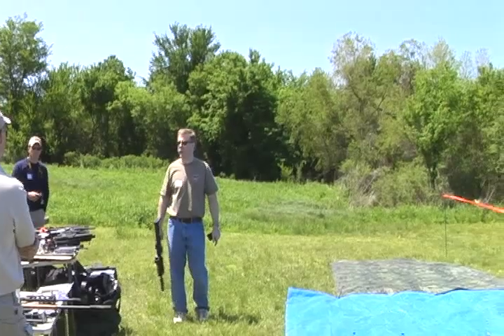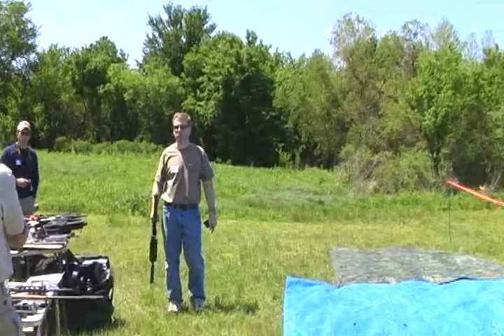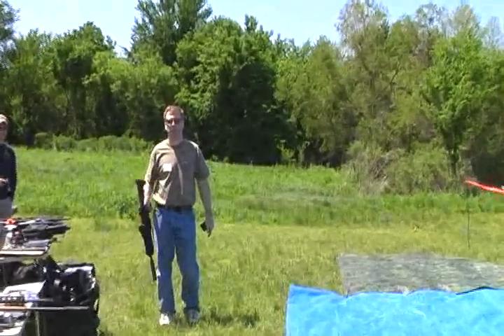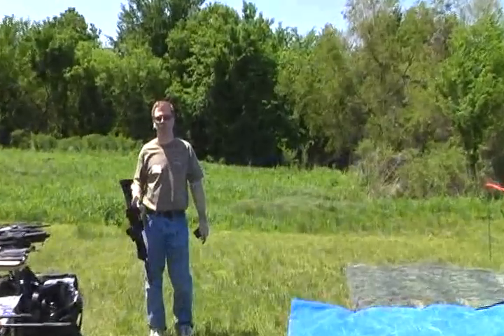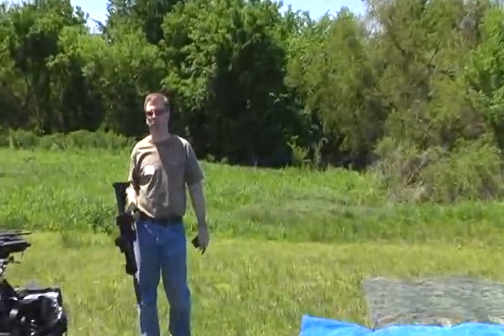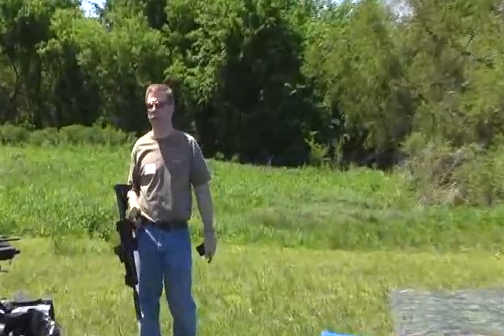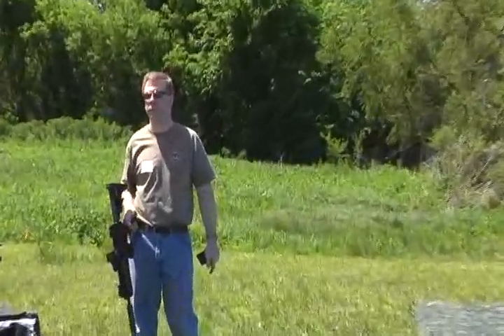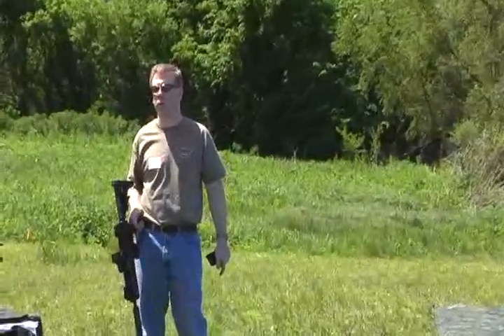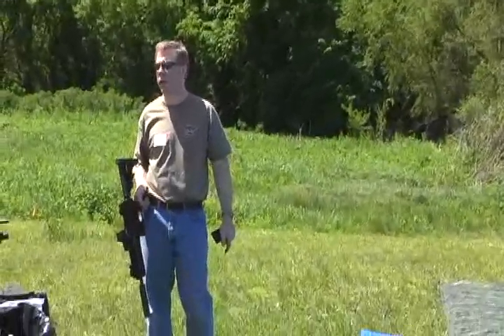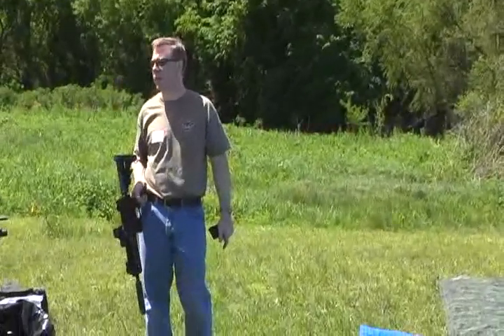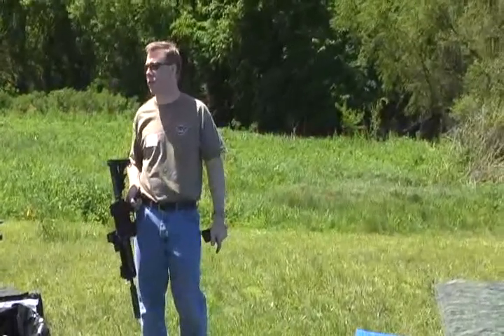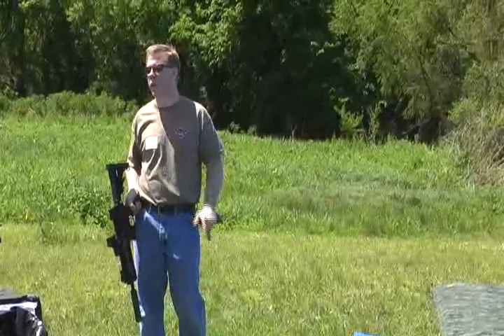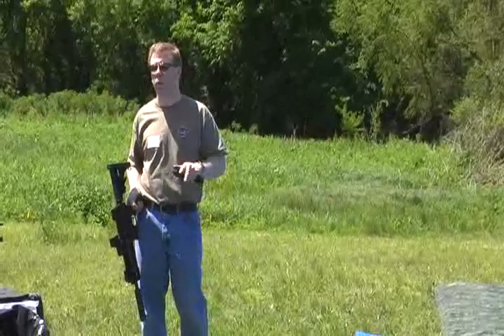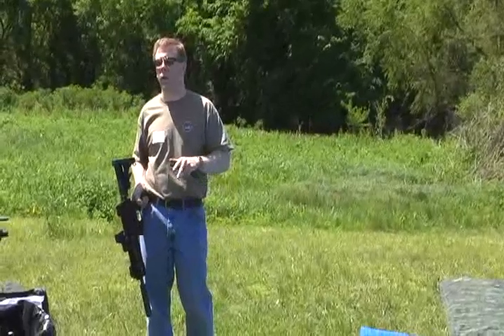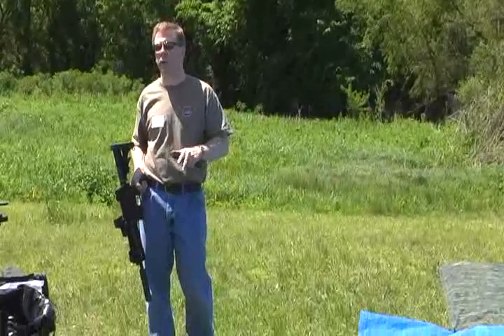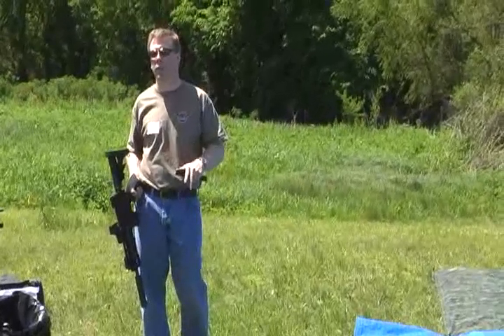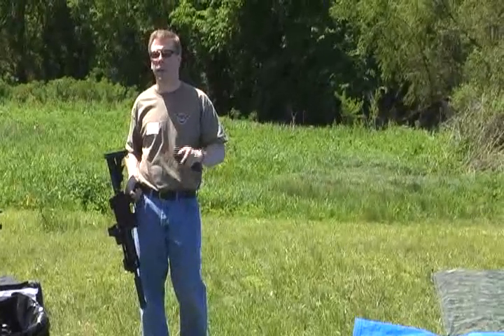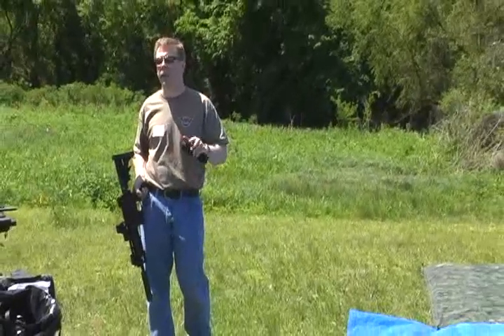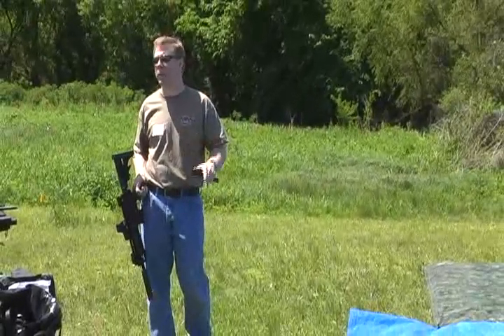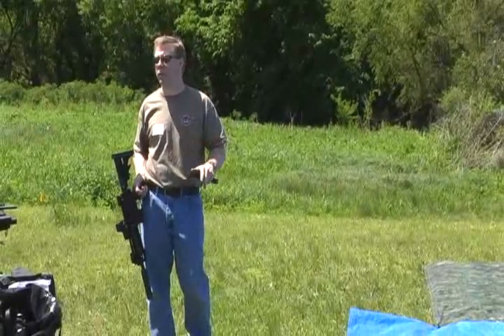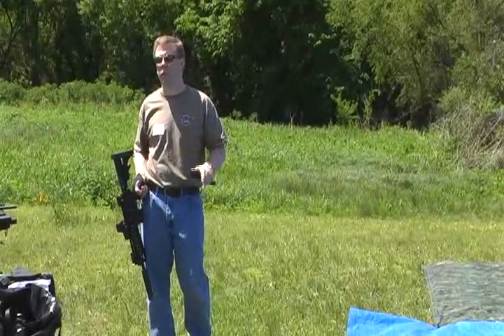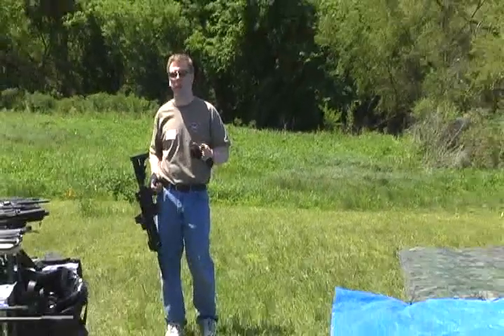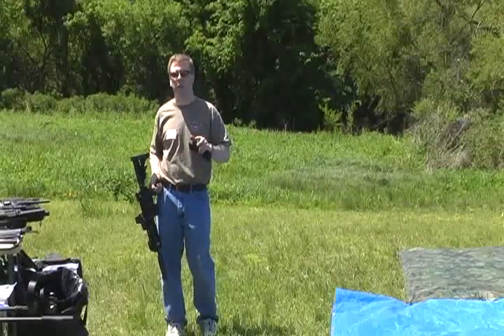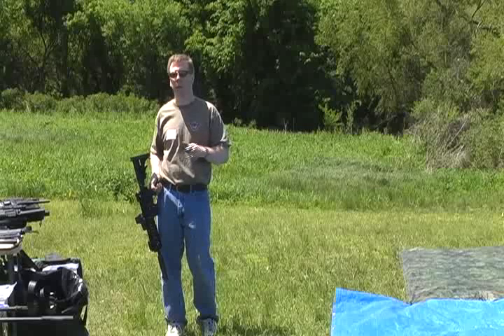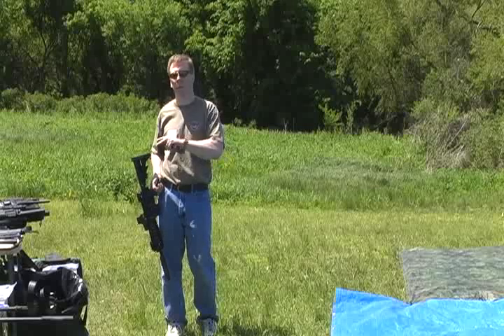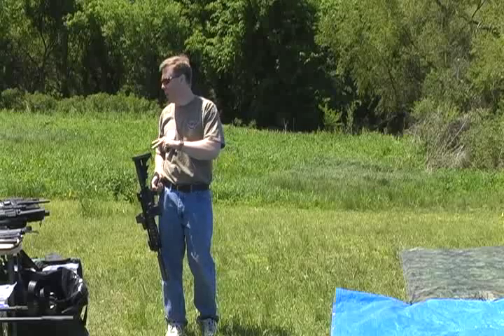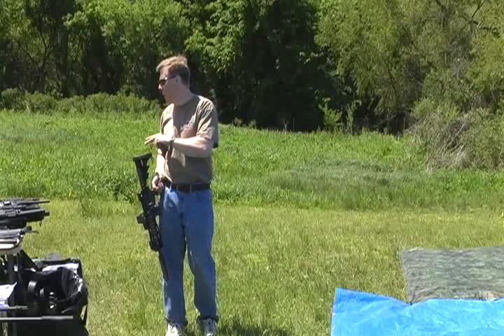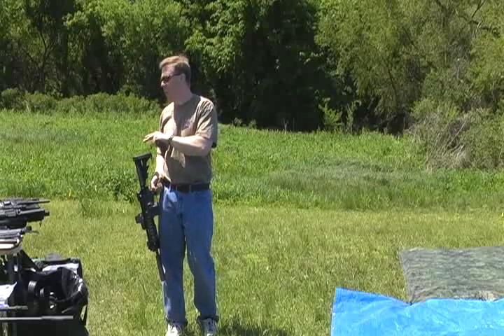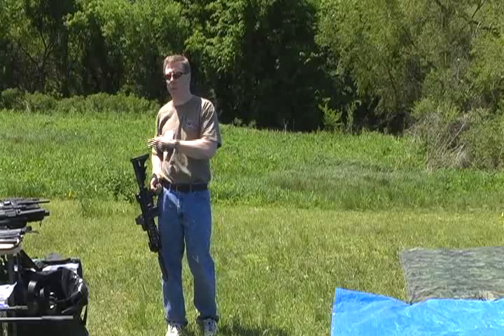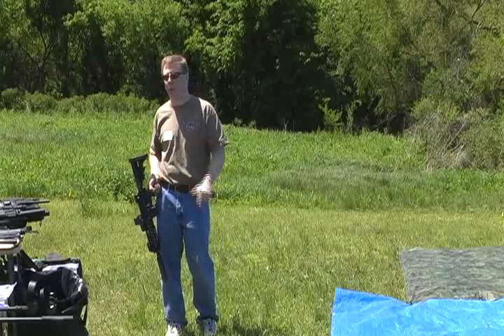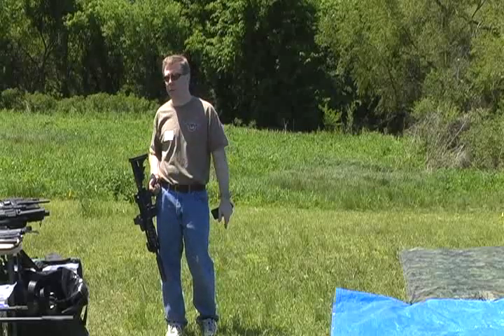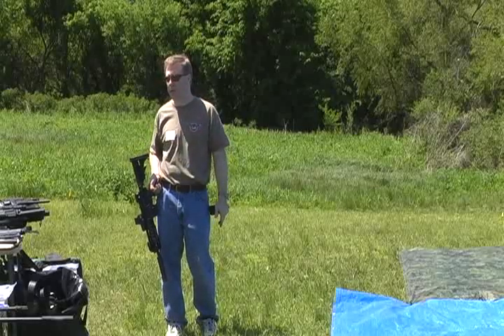This one is an older design from Gemtek. It's an M402 Piranha. It's just a short one, goes on short barrels and stuff. Cuts a lot of the dB out and stuff. It's a little older technology, may not be quite as quiet as some of the other ones we just tested today.